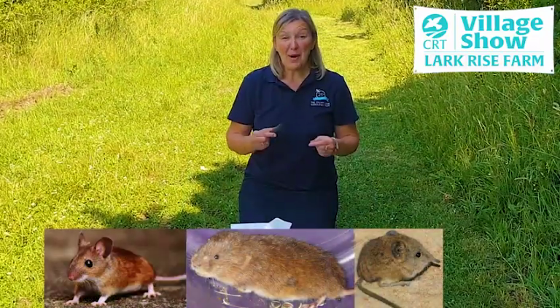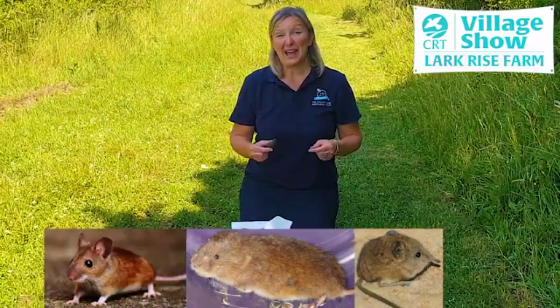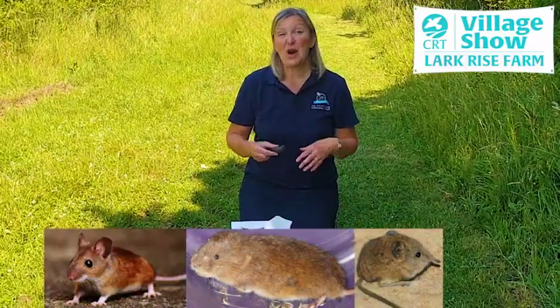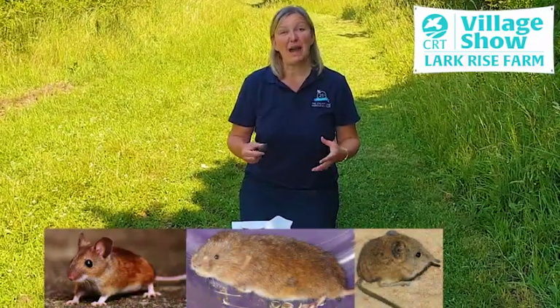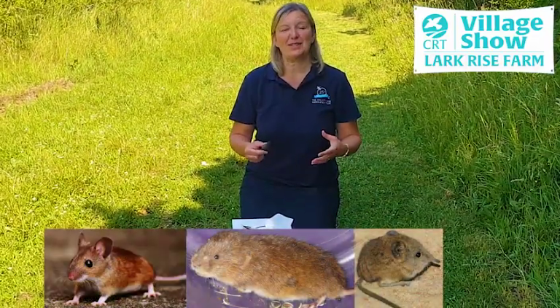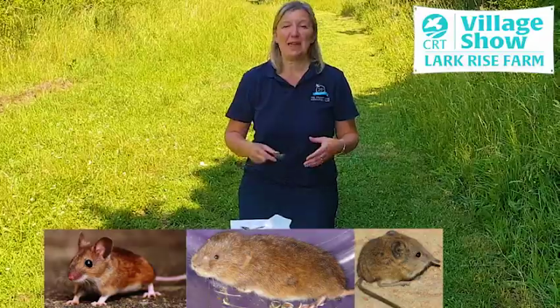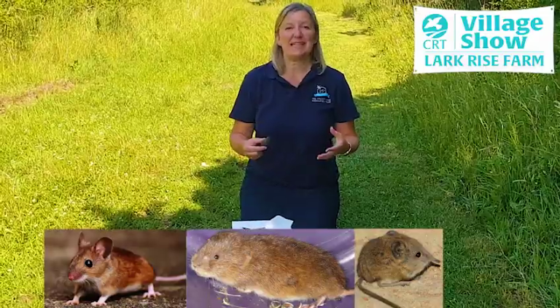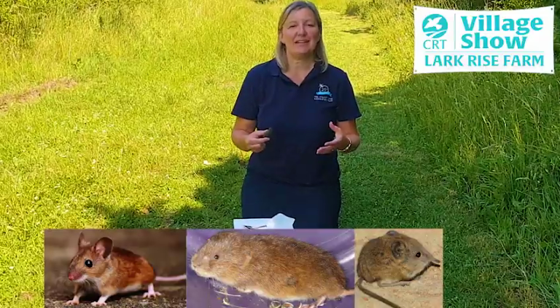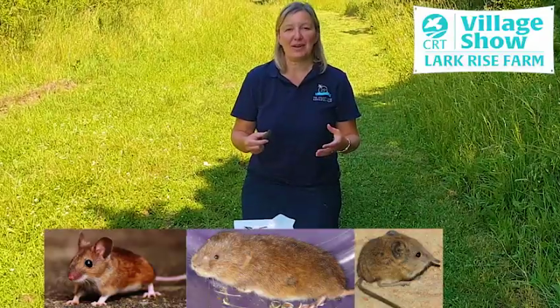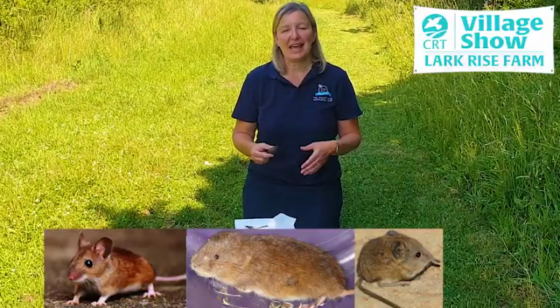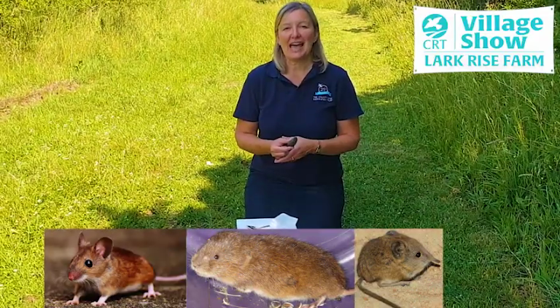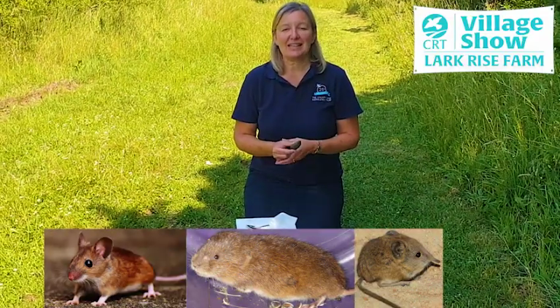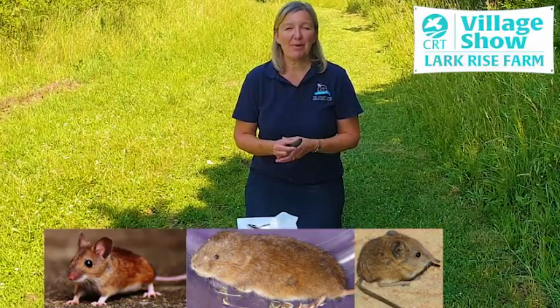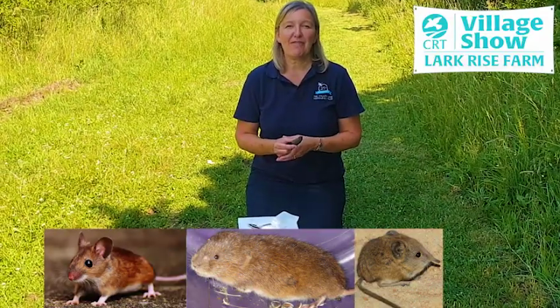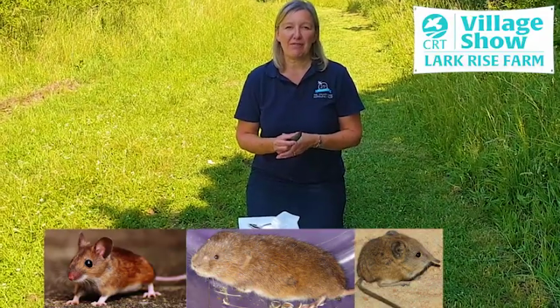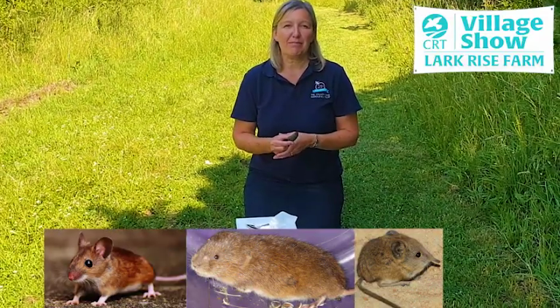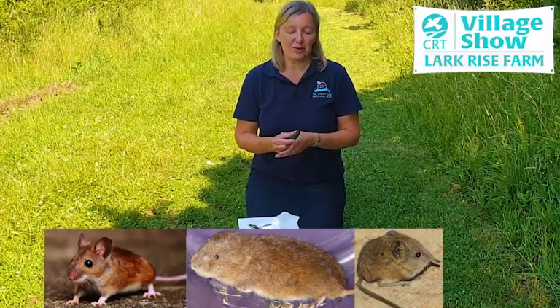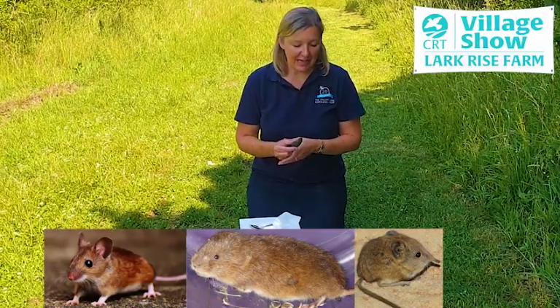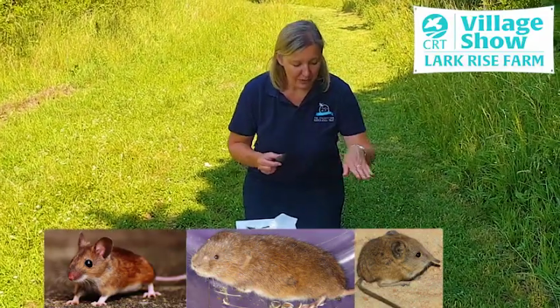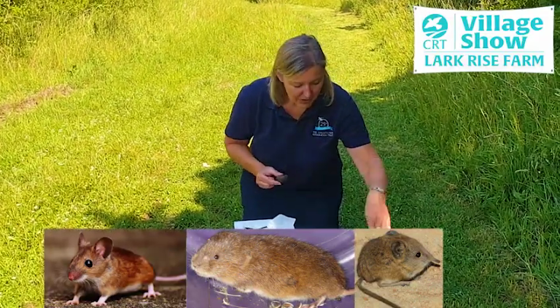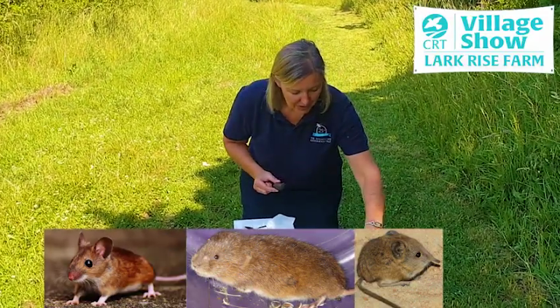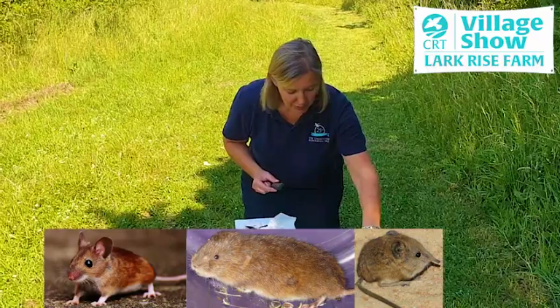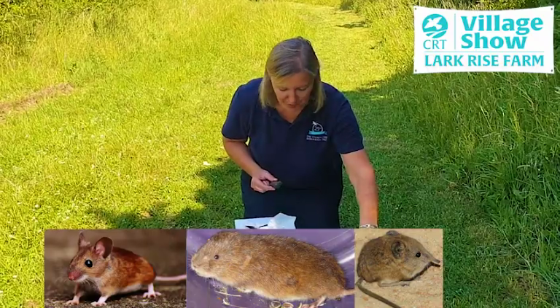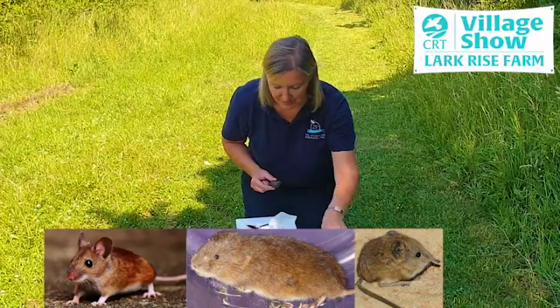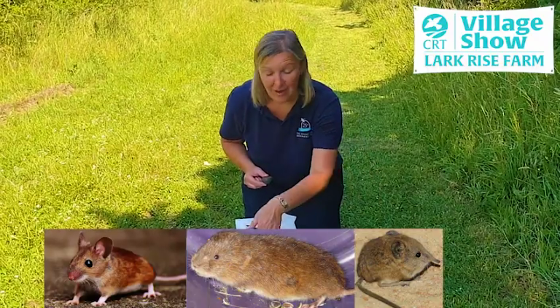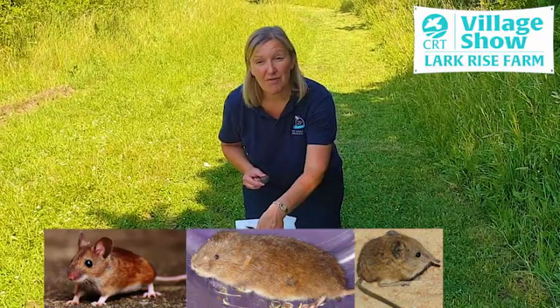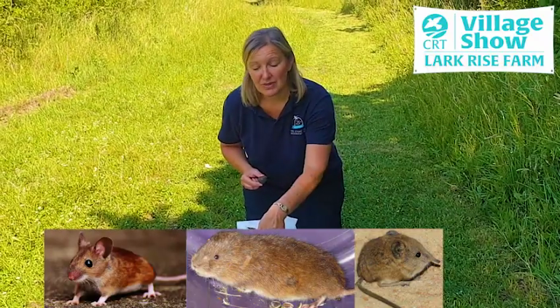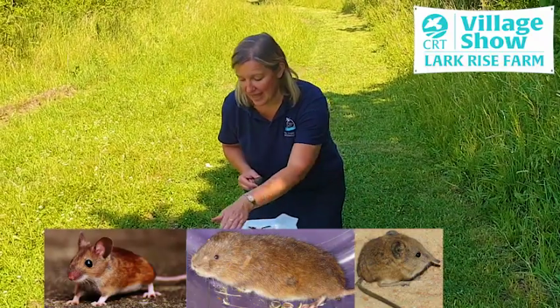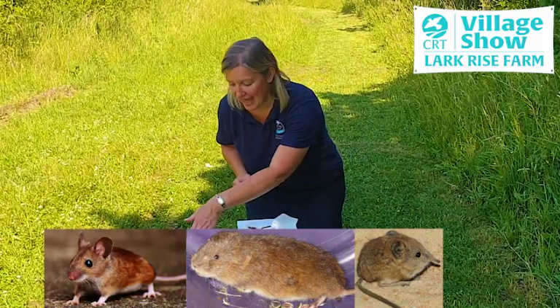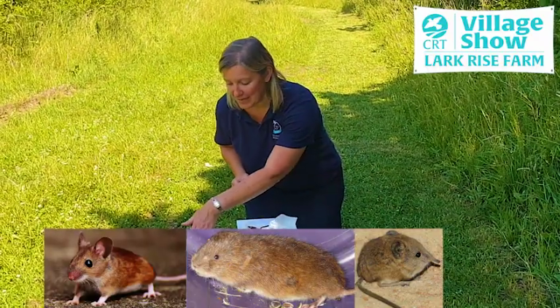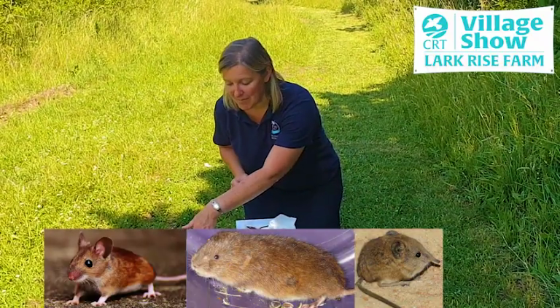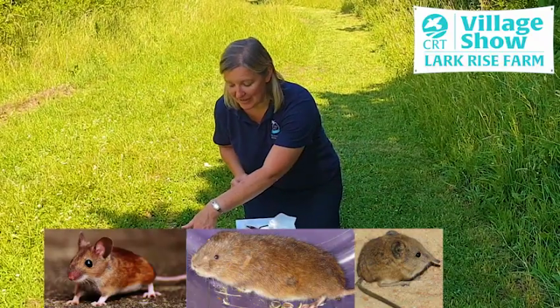Barn owls are raptors, so they're meat-eating birds, and some of their favourite meals include shrews, voles and mice.